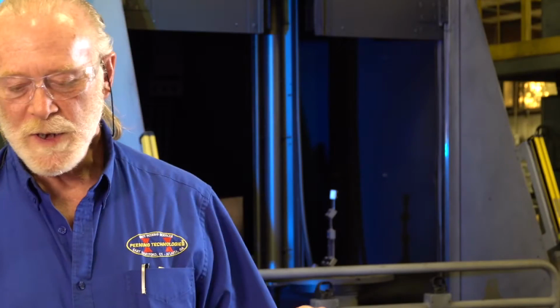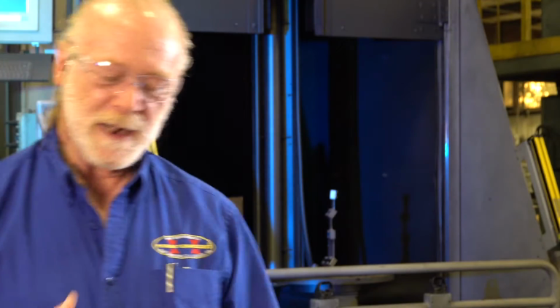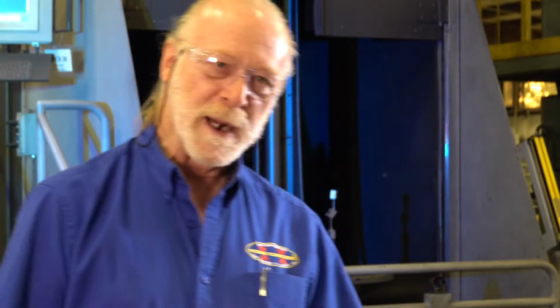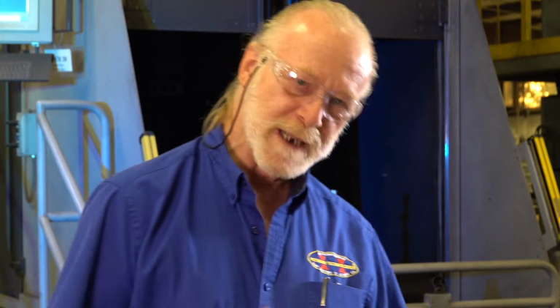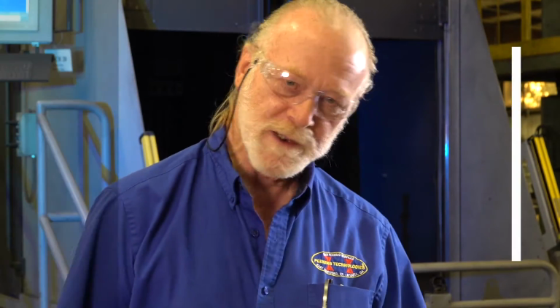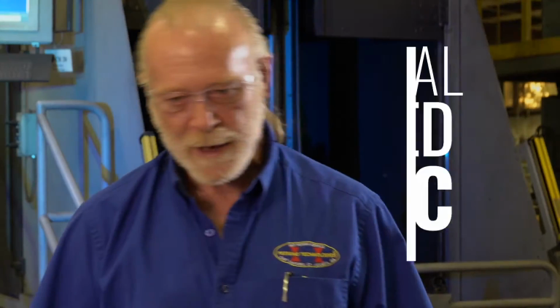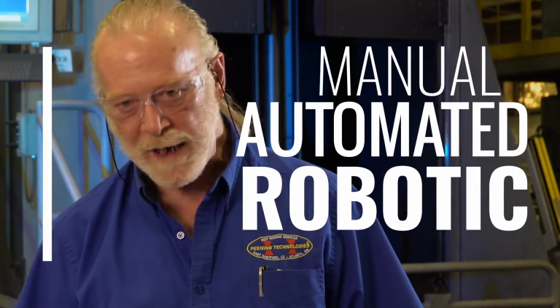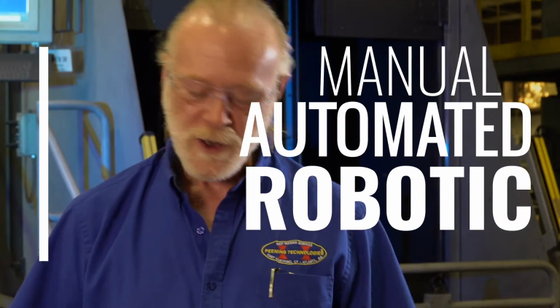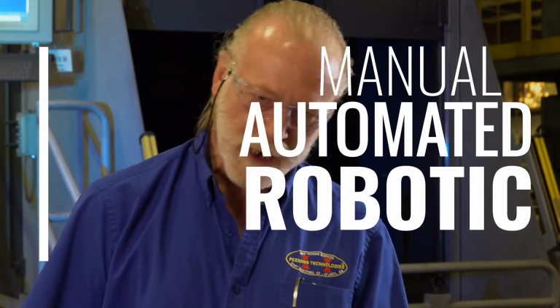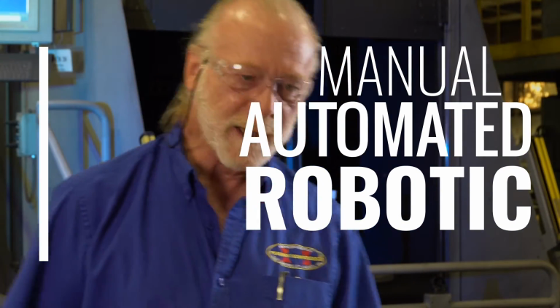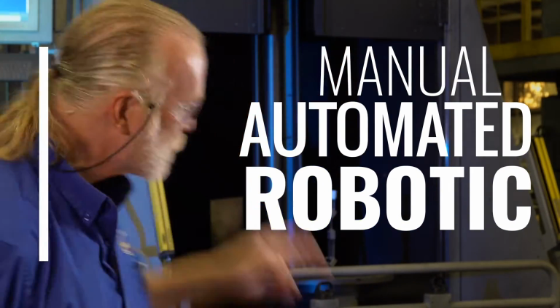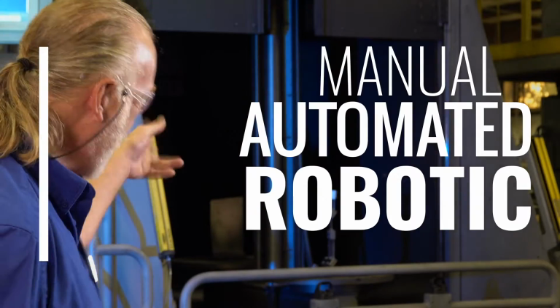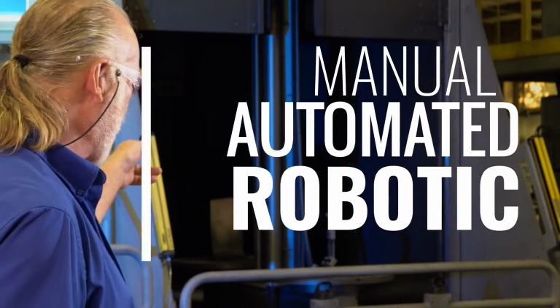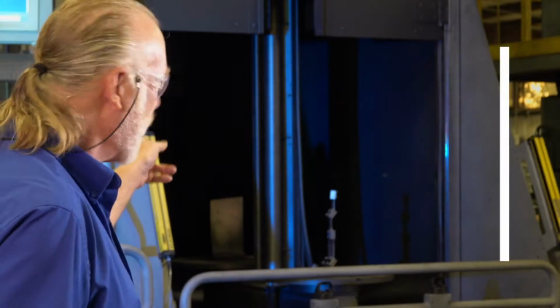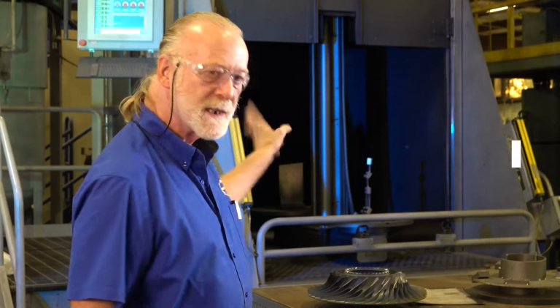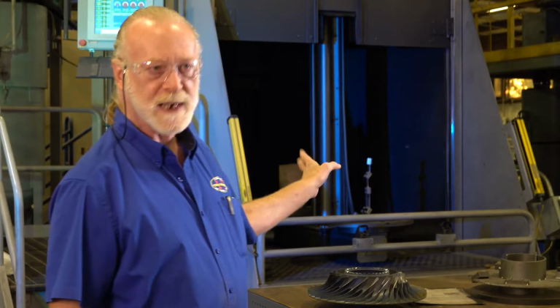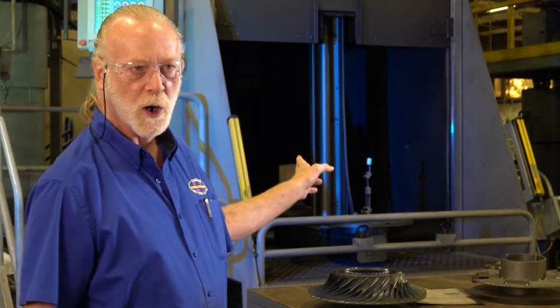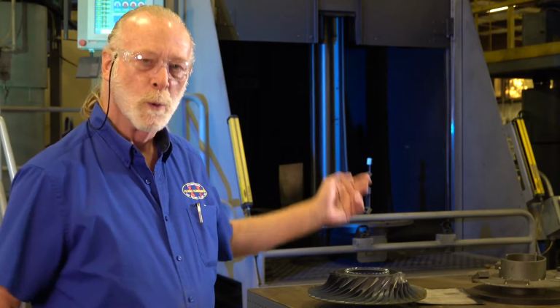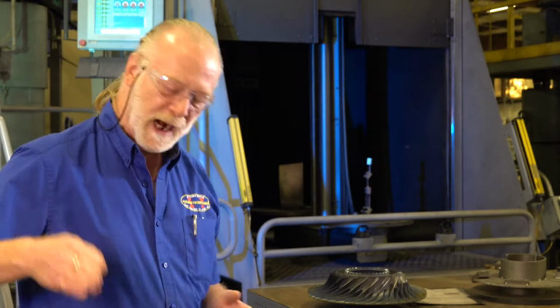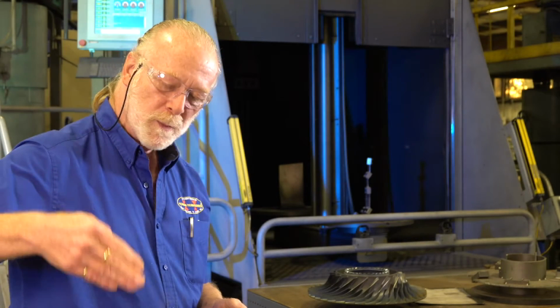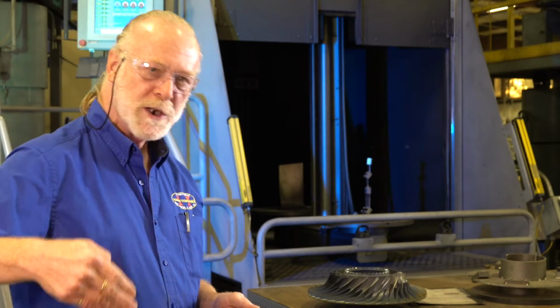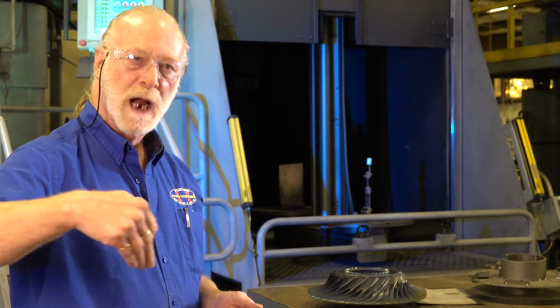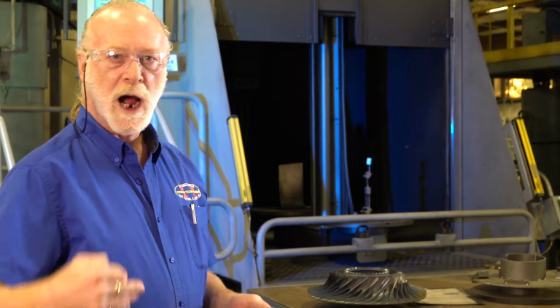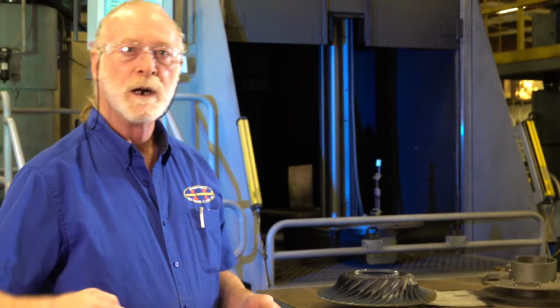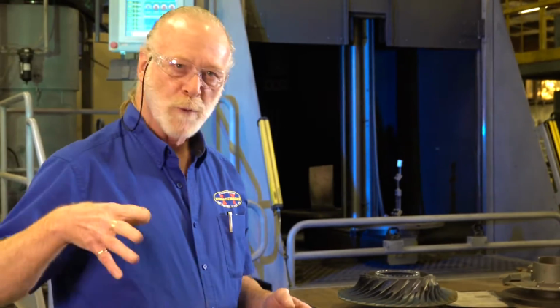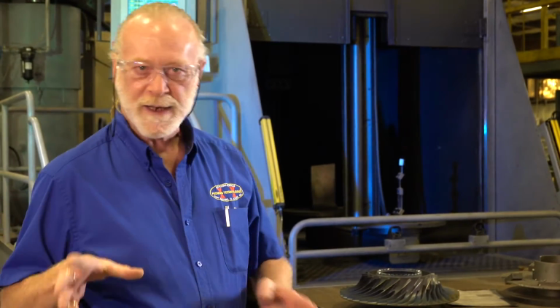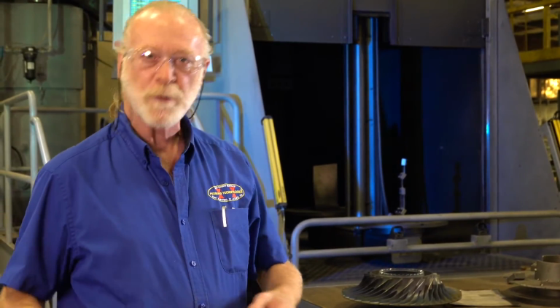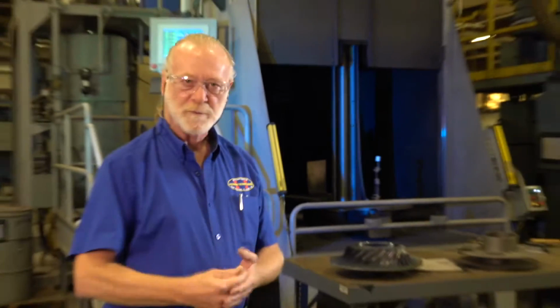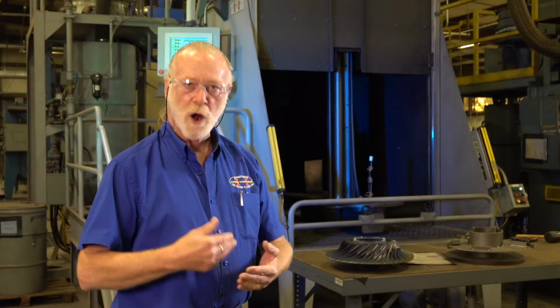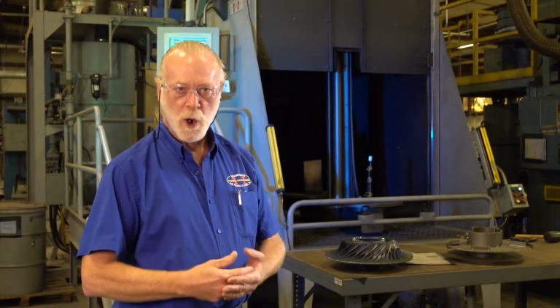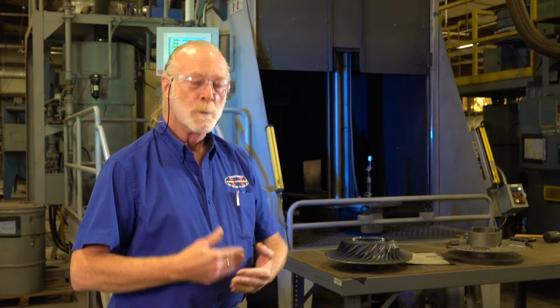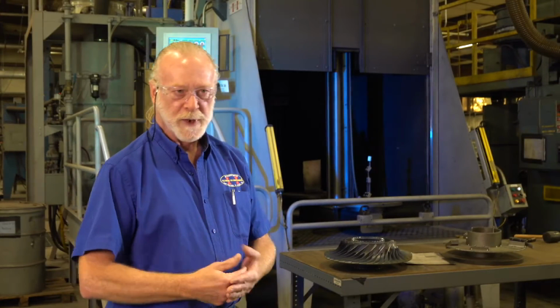Shot peening is done in many different disciplines. There's manual peening, there's automated peening, and then there's robotic shot peening. This is CNC controlled, which means that every motion of that nozzle, every bit of the air, and the shot flow is all controlled by a computer.